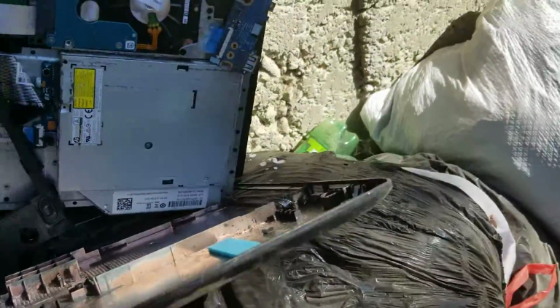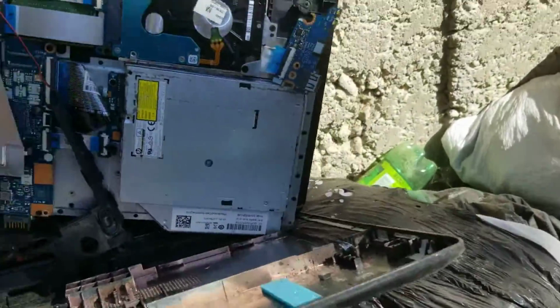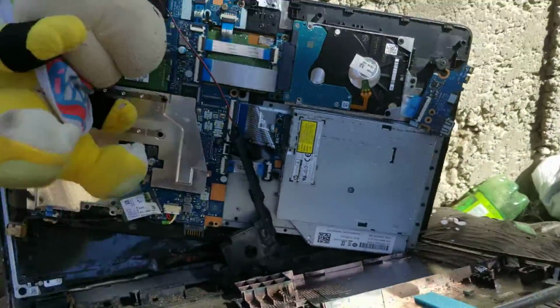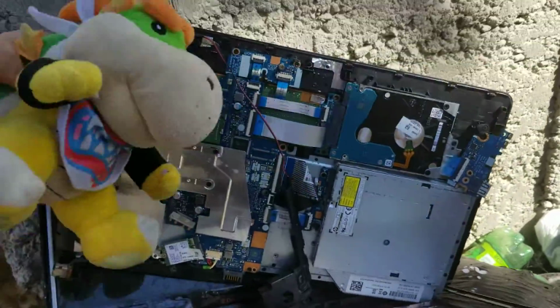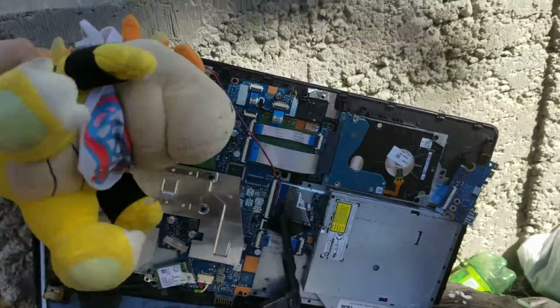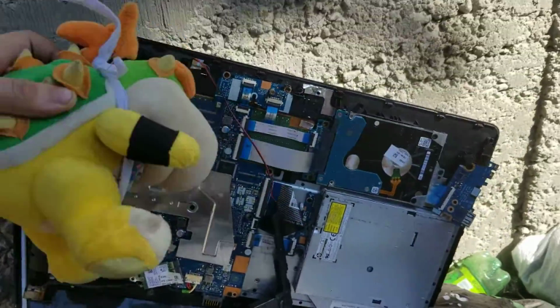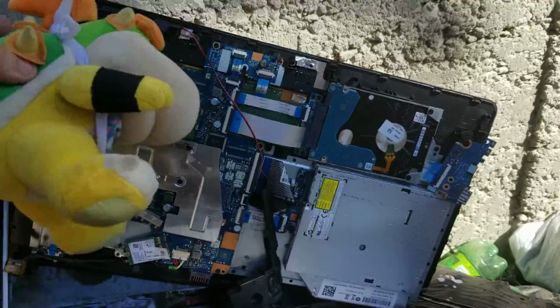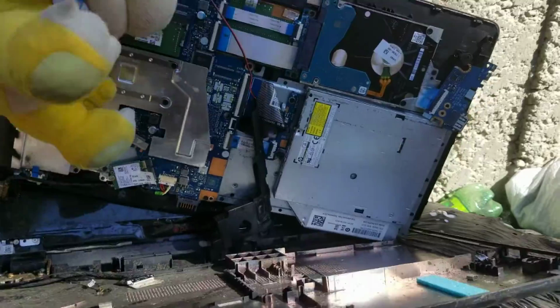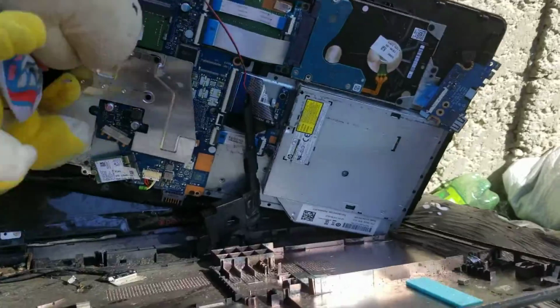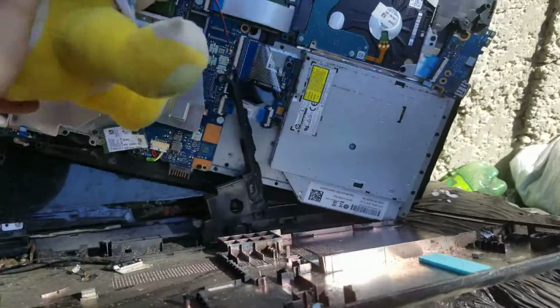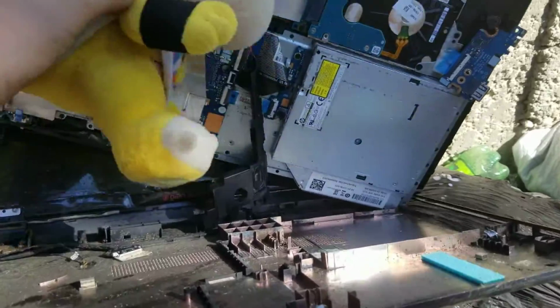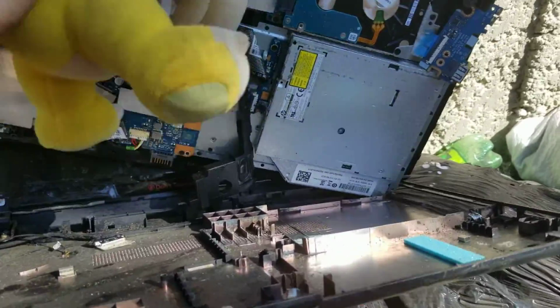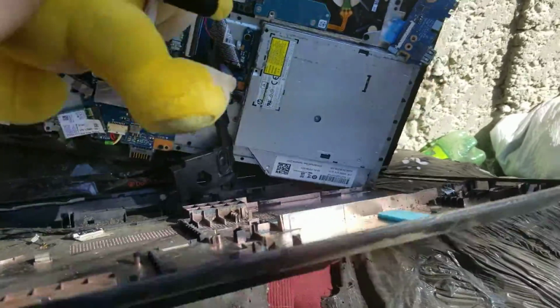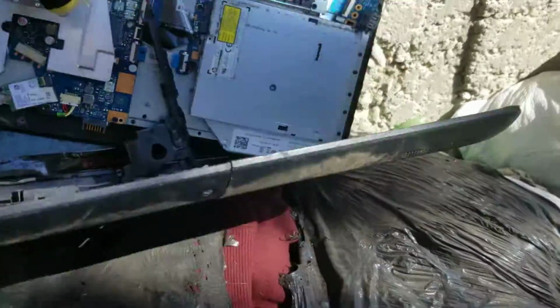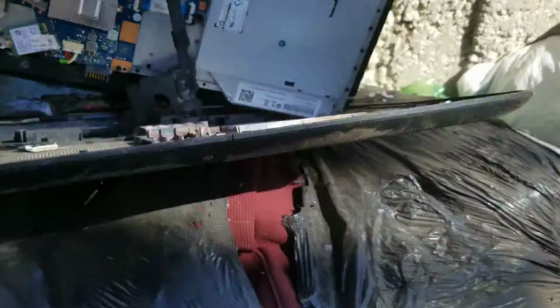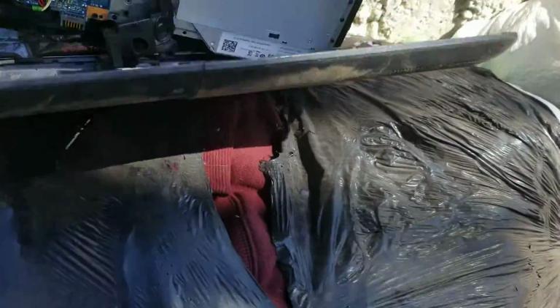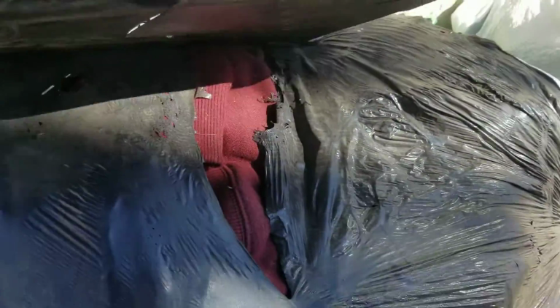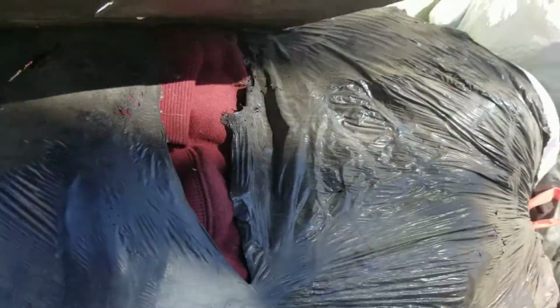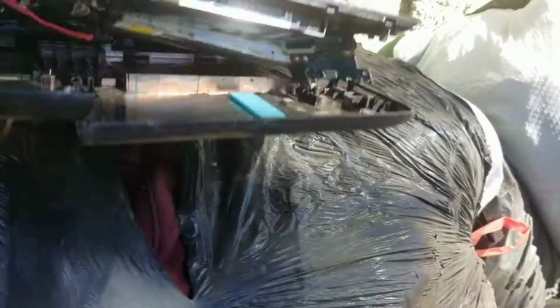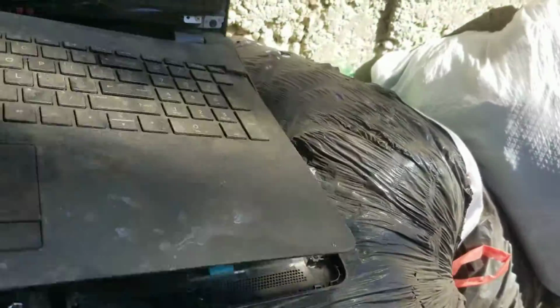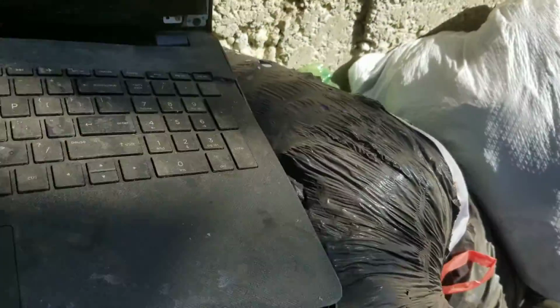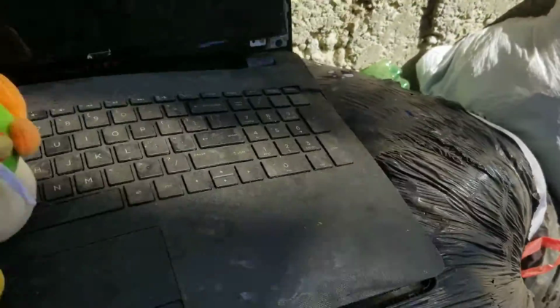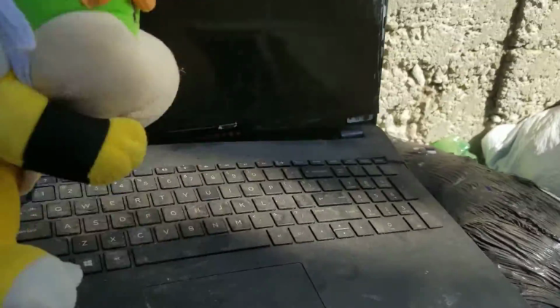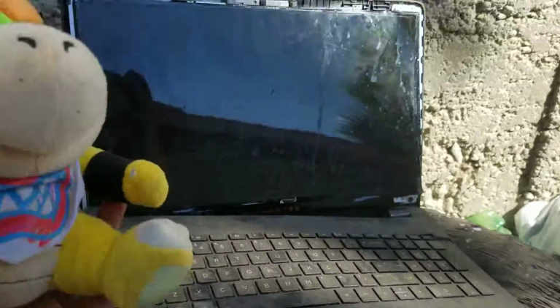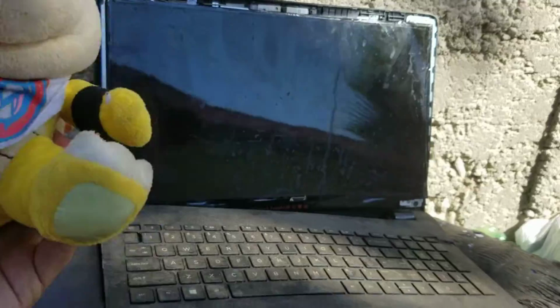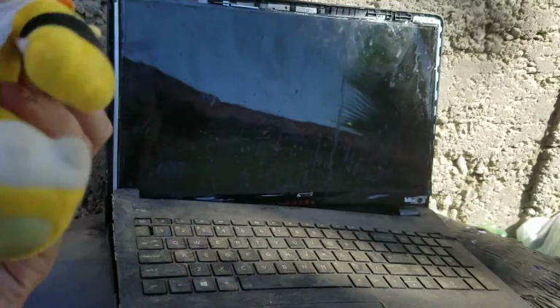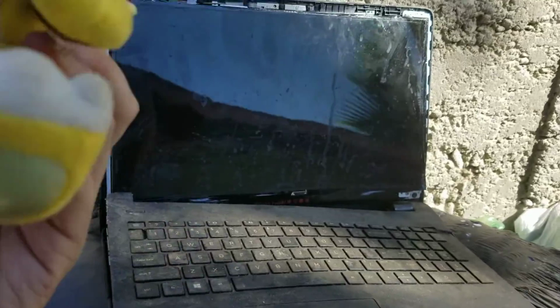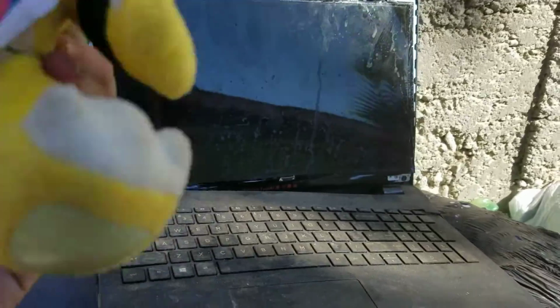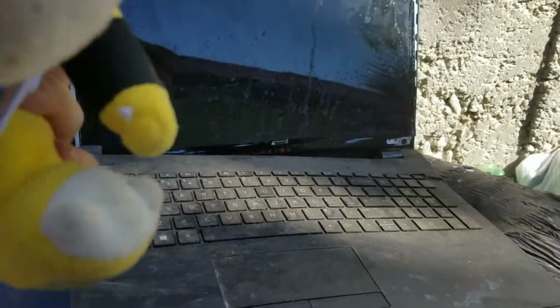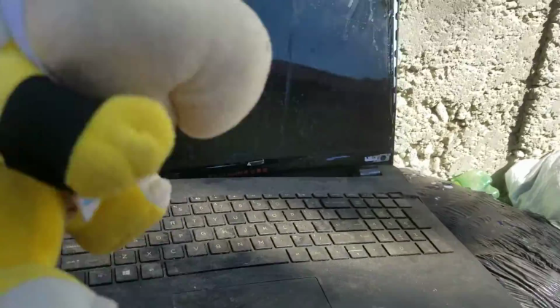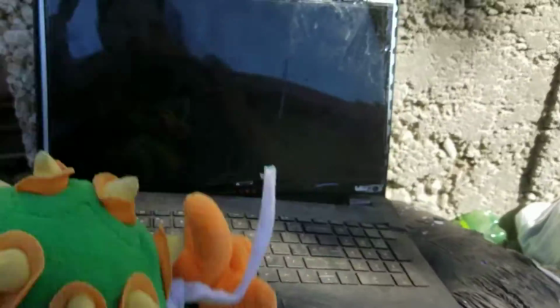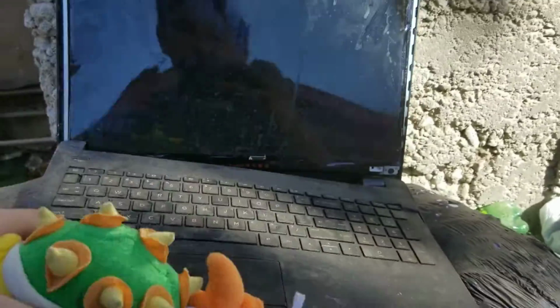So what we see here is this is spaghetti. Pretty awesome toy review.